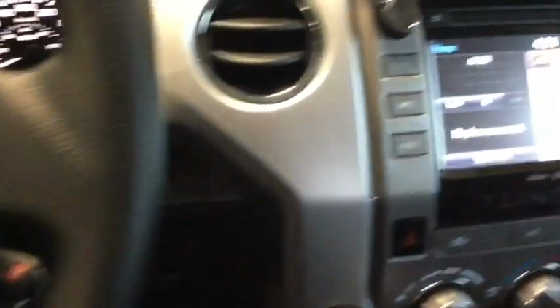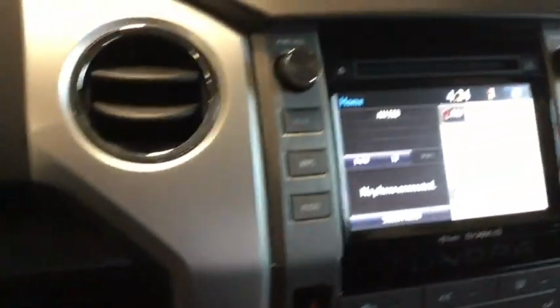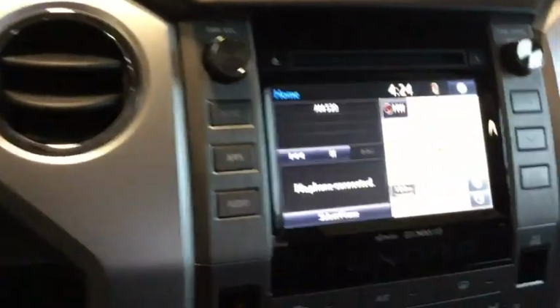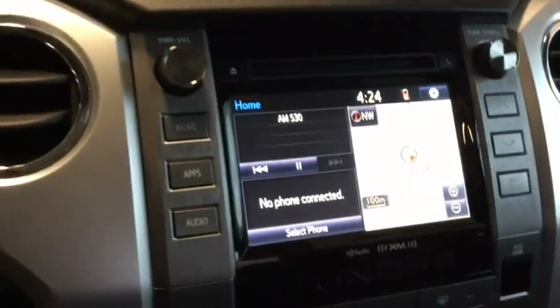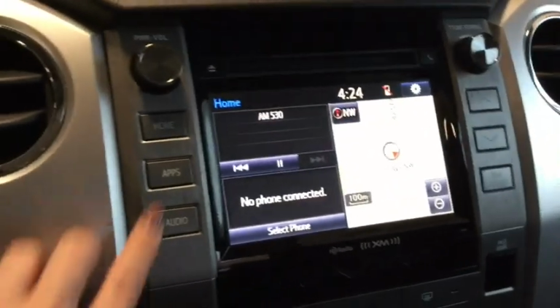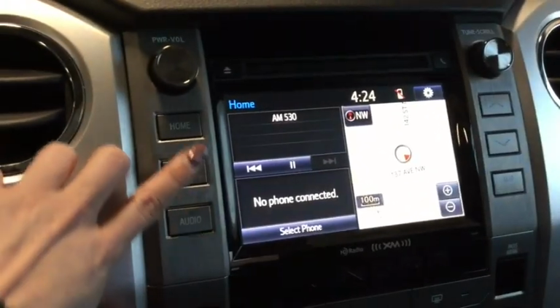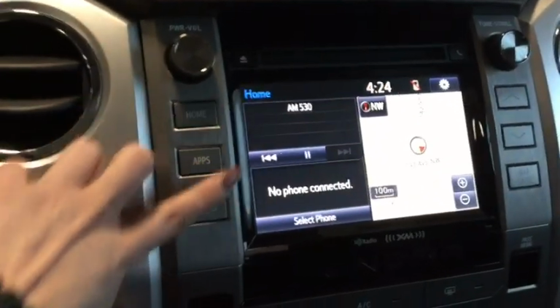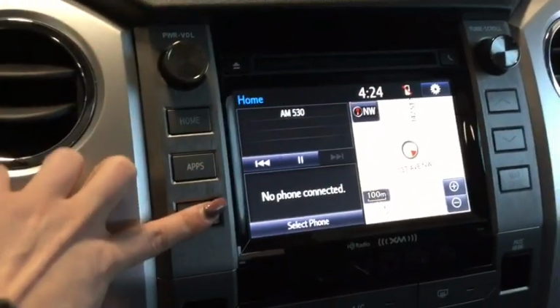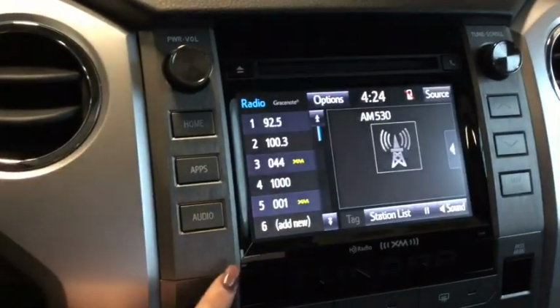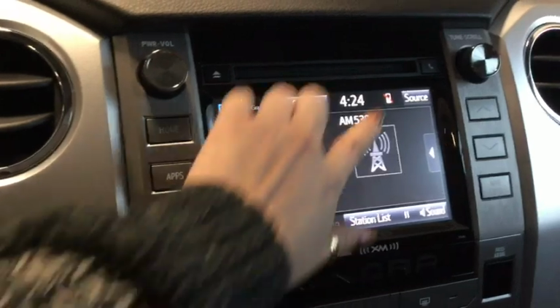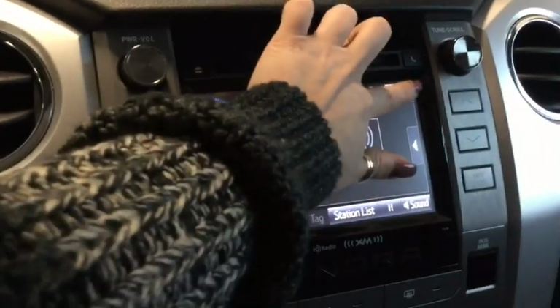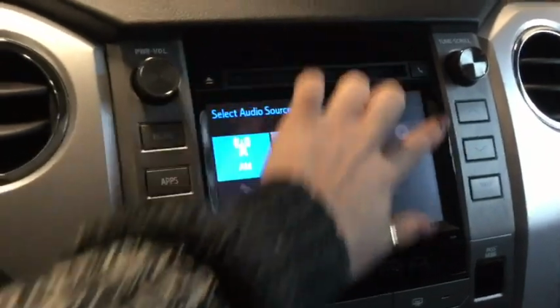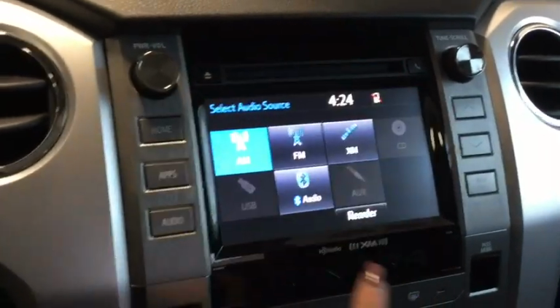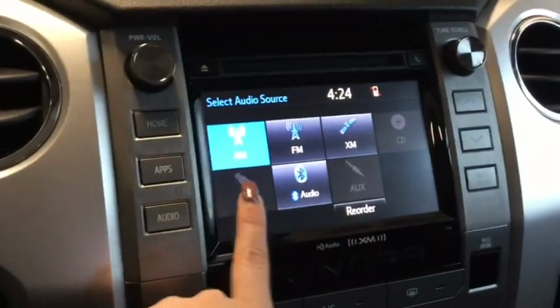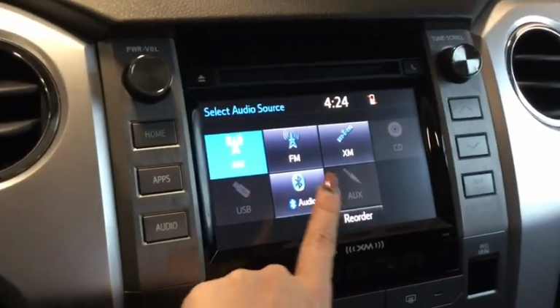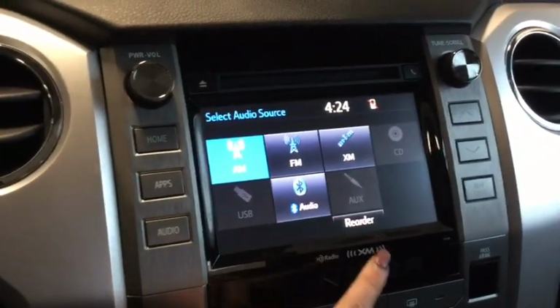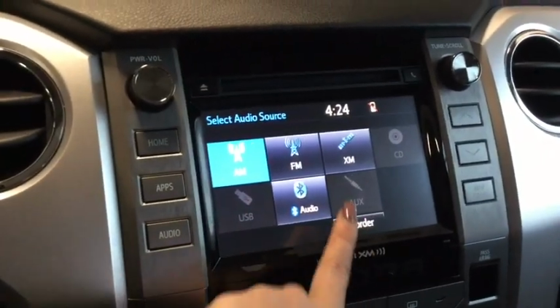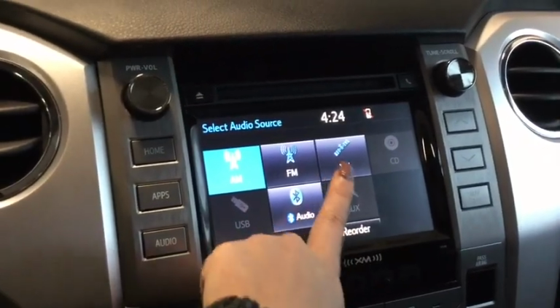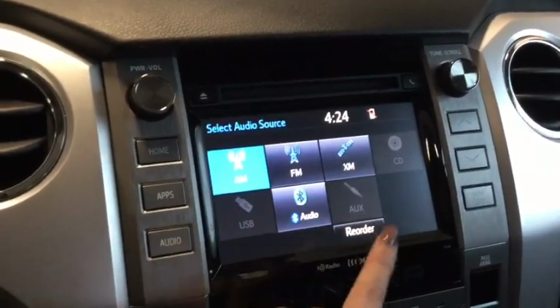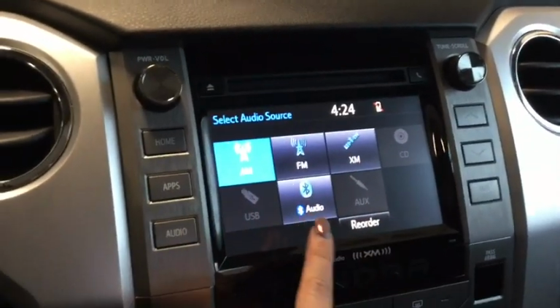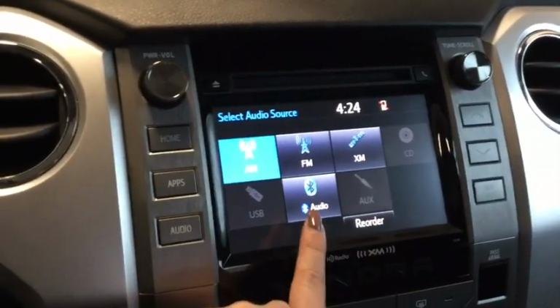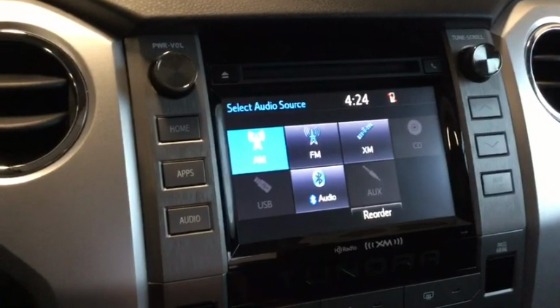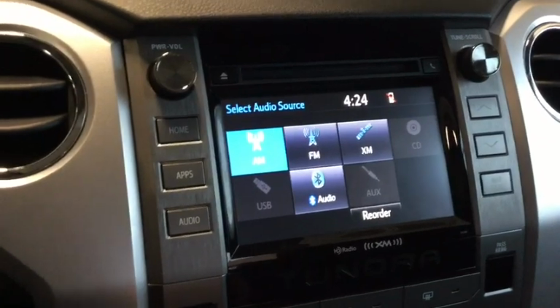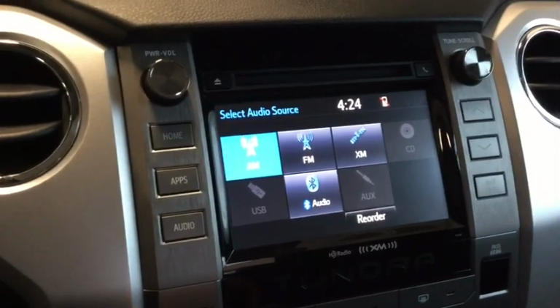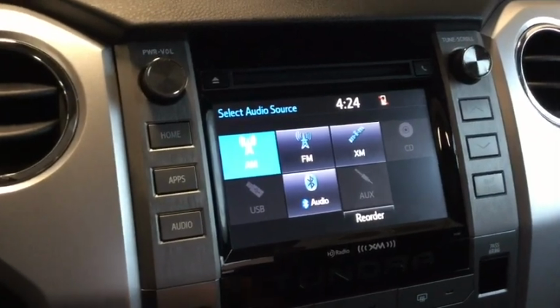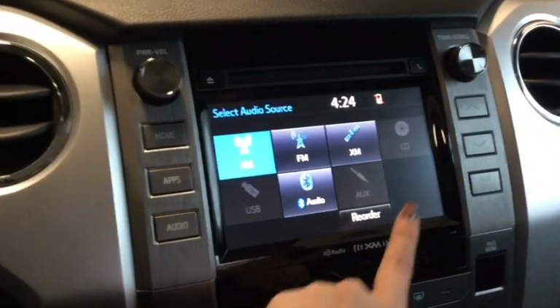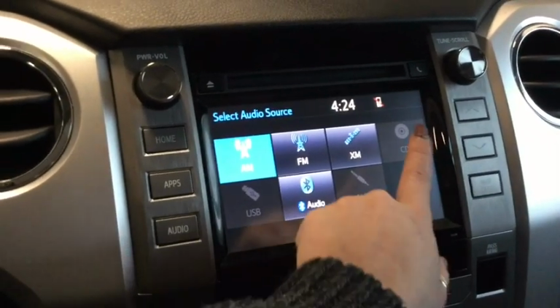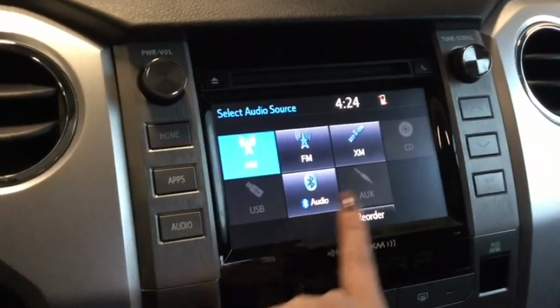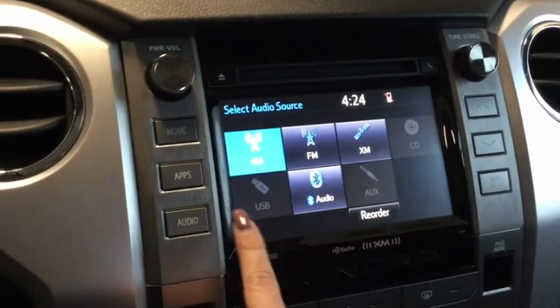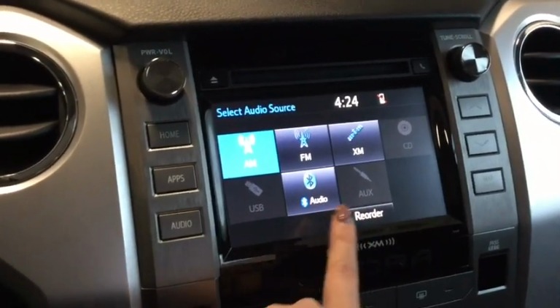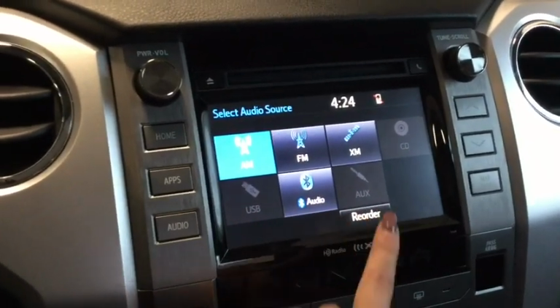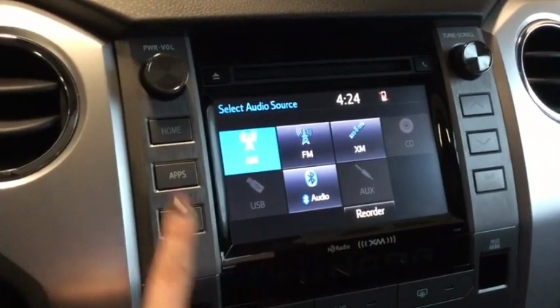Taking a look at the entertainment system now — in your audio you do have all of the options that you're going to want. You have your AM, FM radio, Sirius XM, your Bluetooth which gives you your hands-free calling as well, and then you have your CD player, your USB and your audio input.